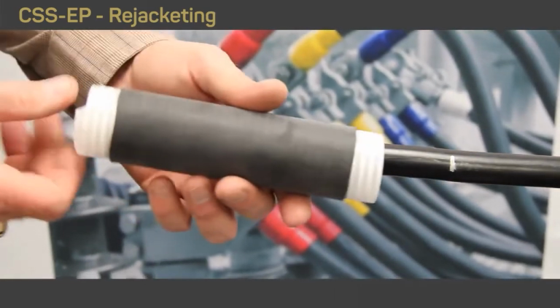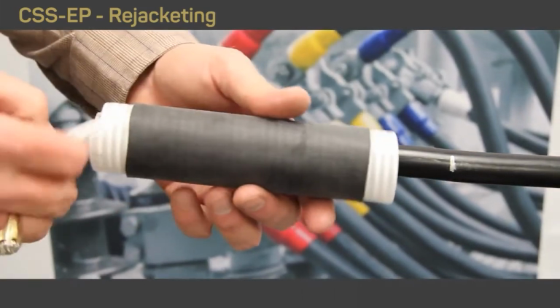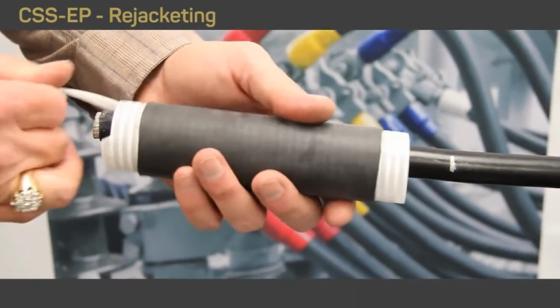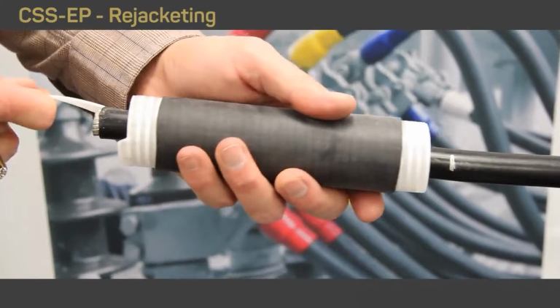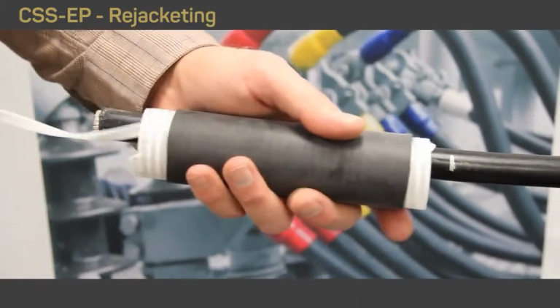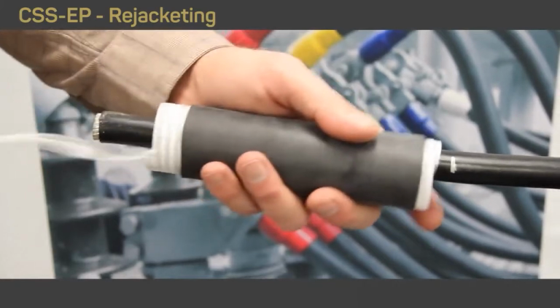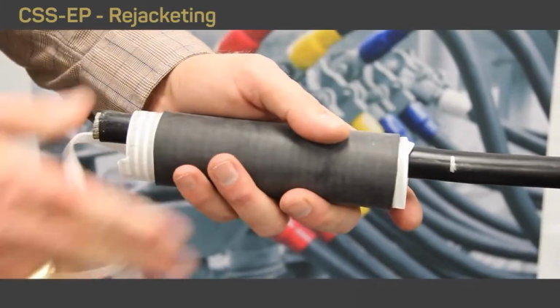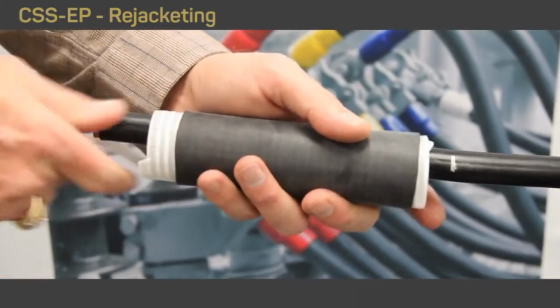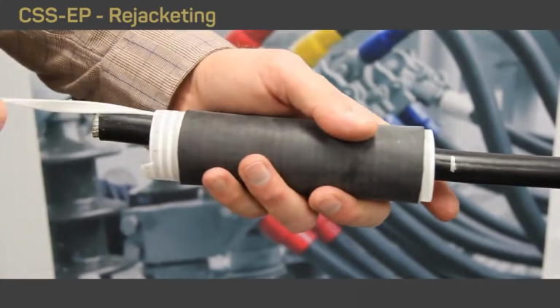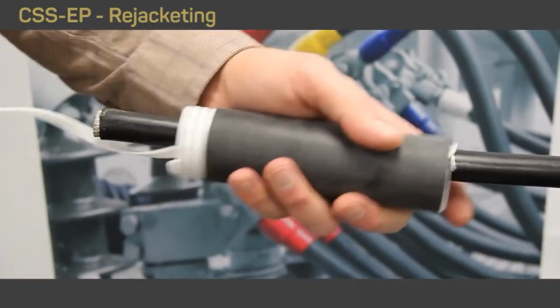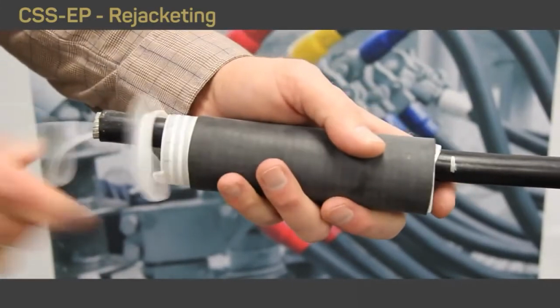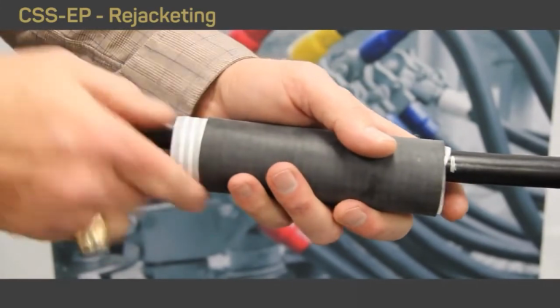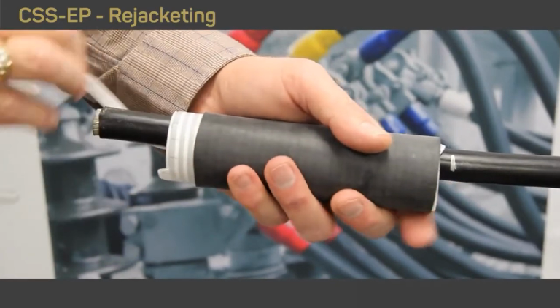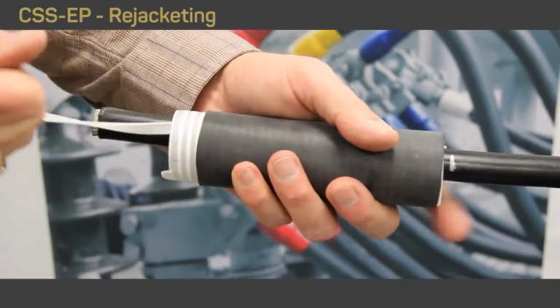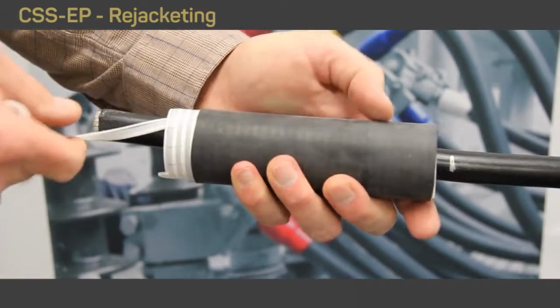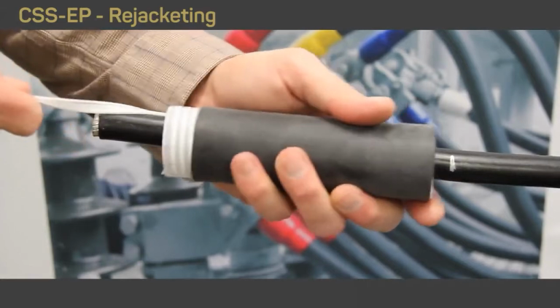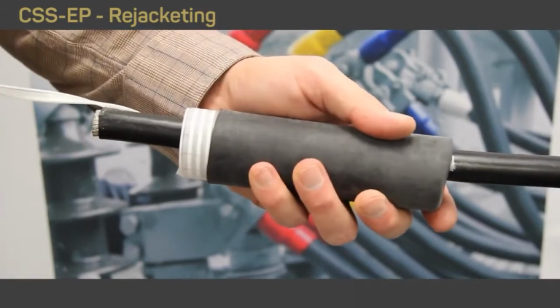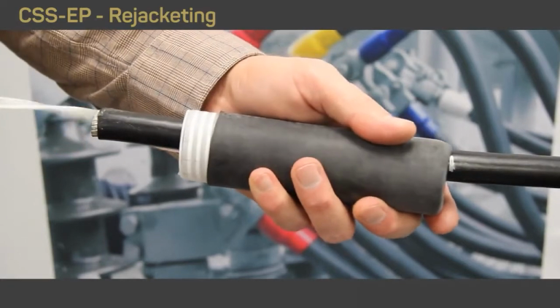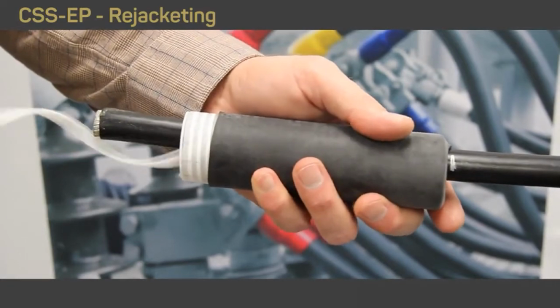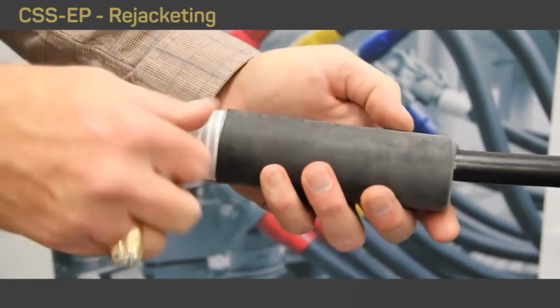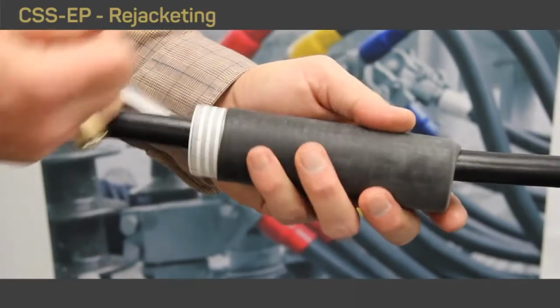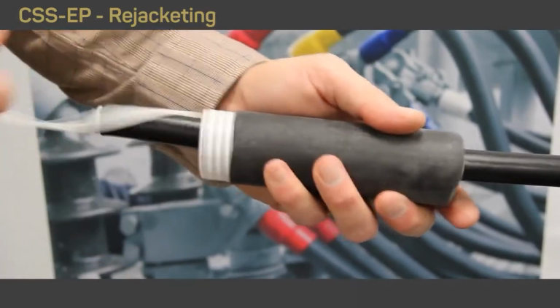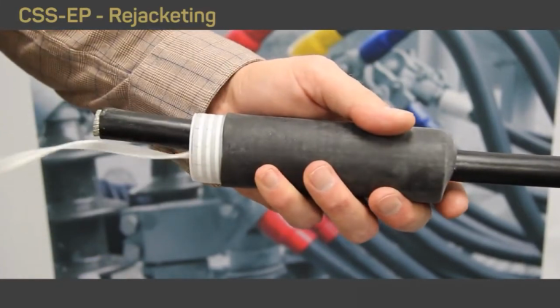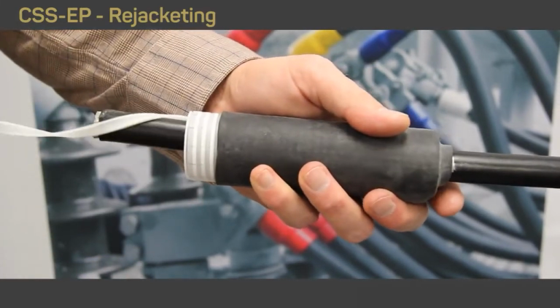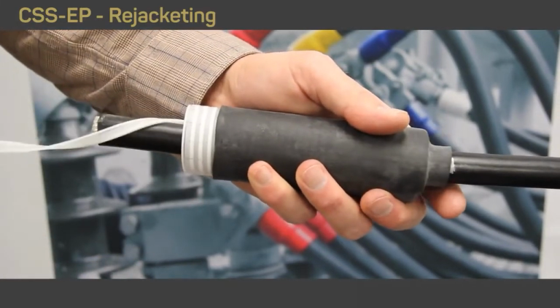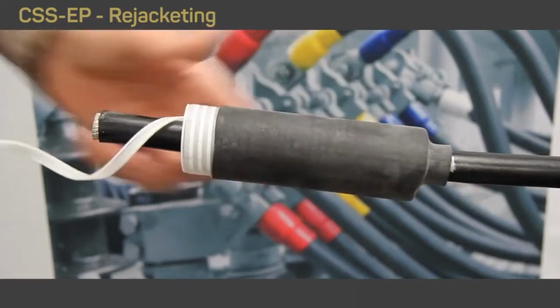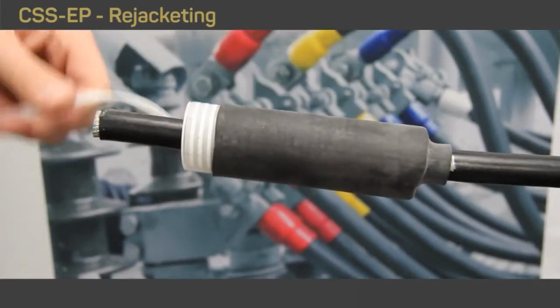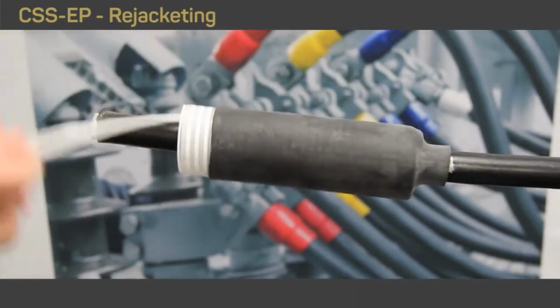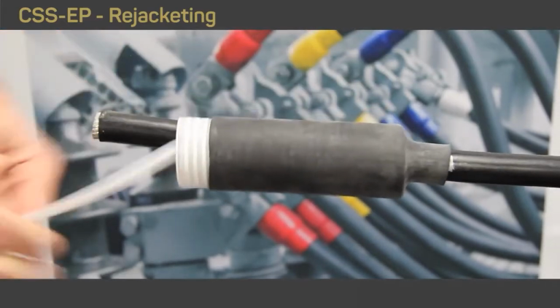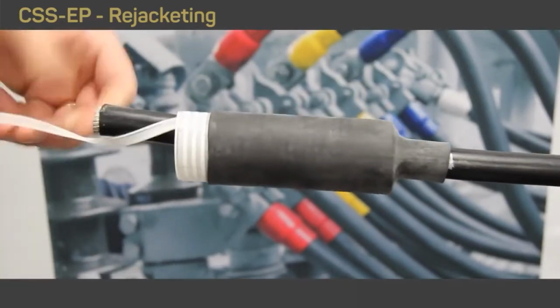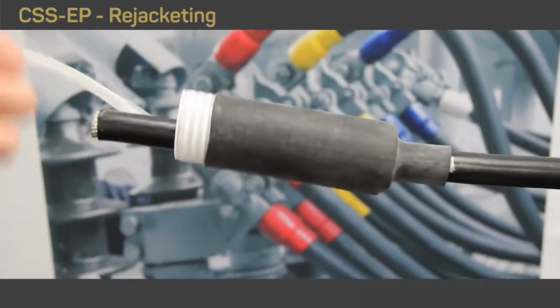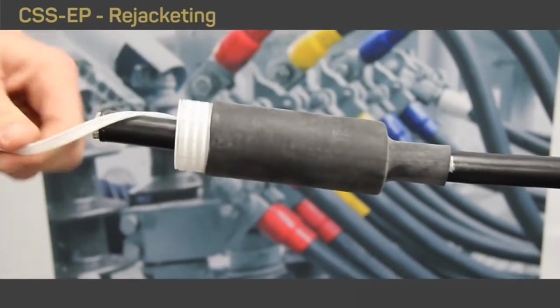Slide the tube on the cable so that the starting point of the recovery lands at the marker. Slowly unwind the ripcord in a counterclockwise rotation until completely recovered. When unwinding the ripcord, always be parallel to the cable.